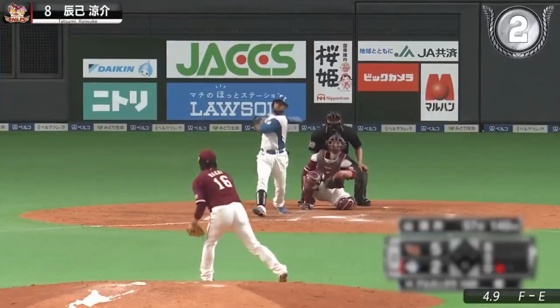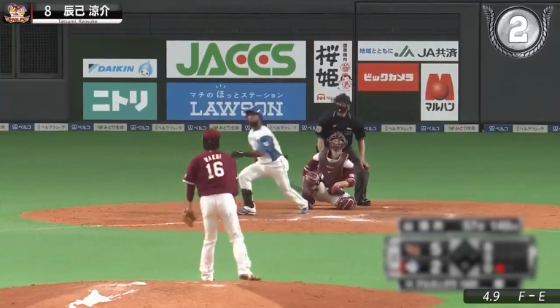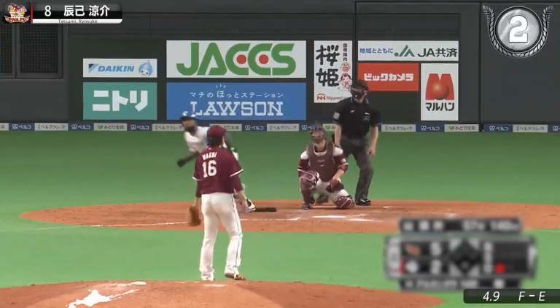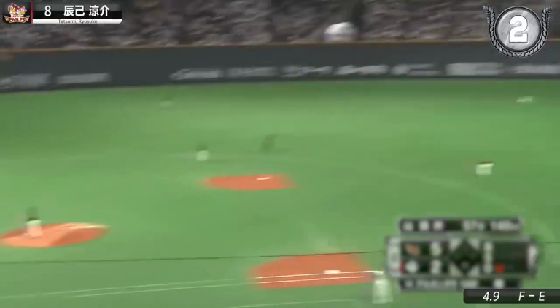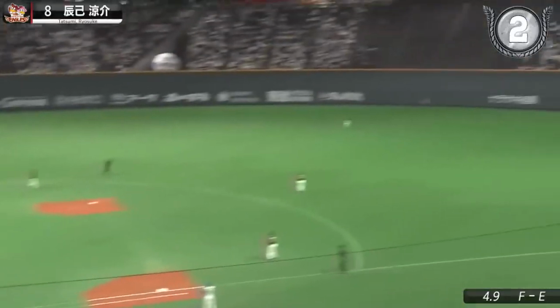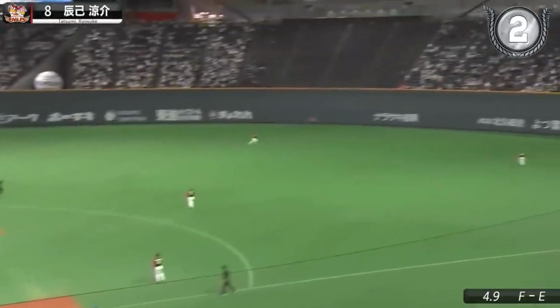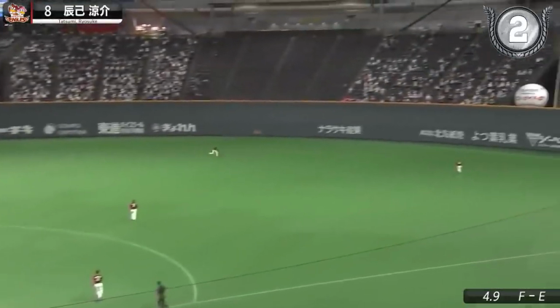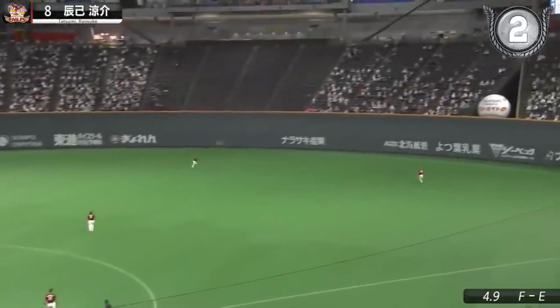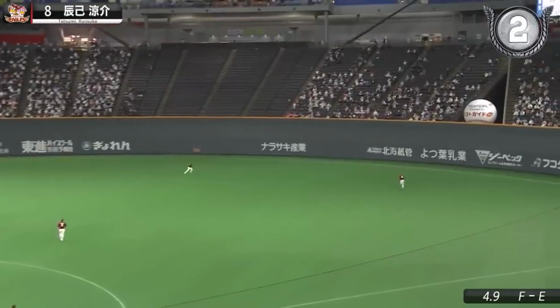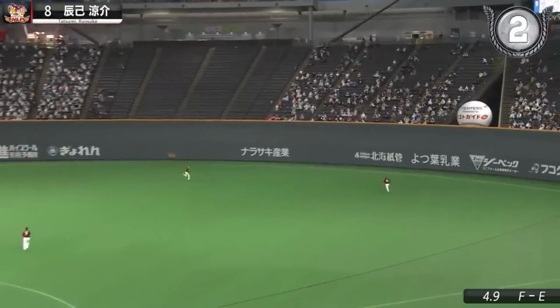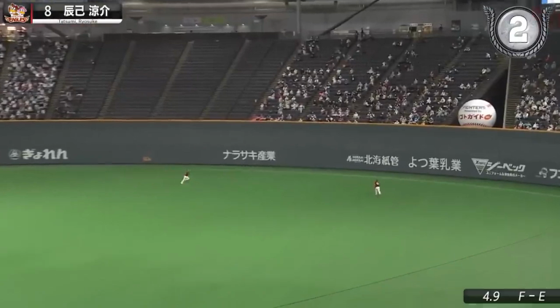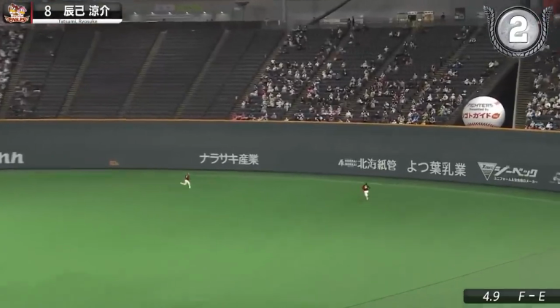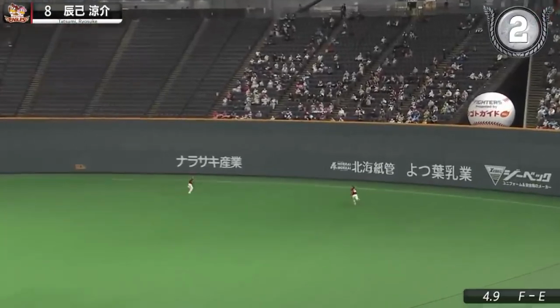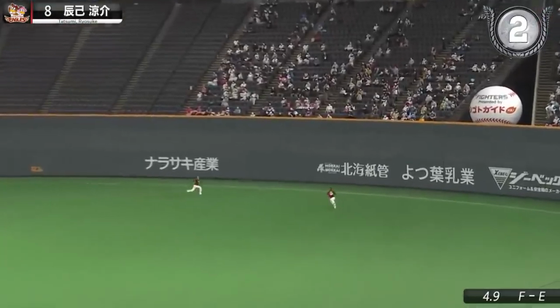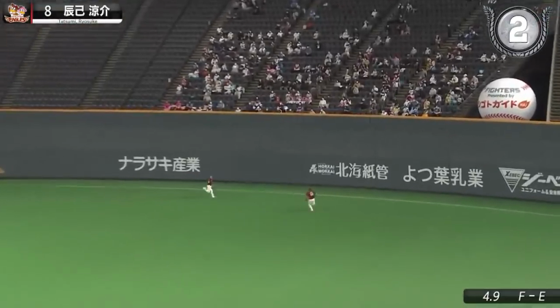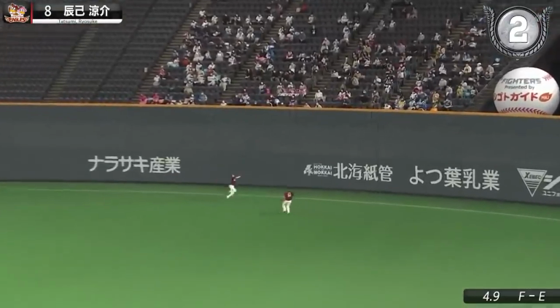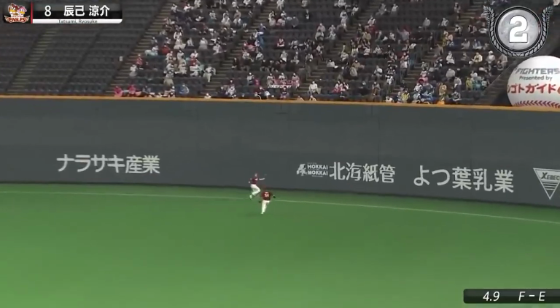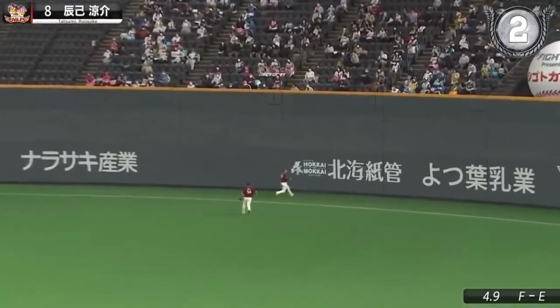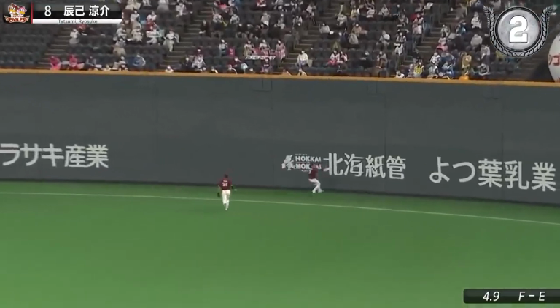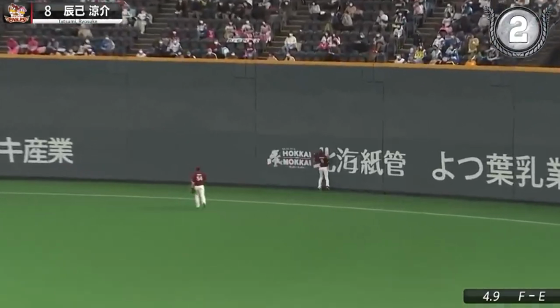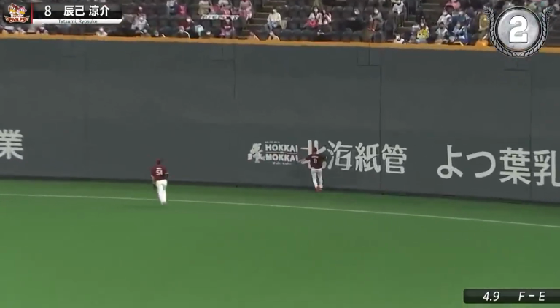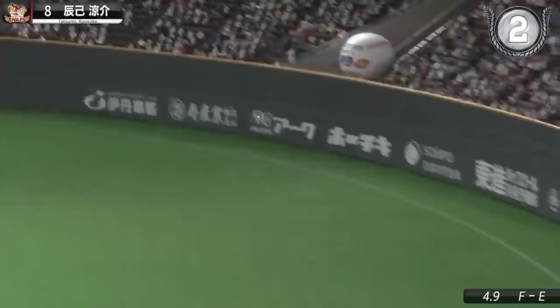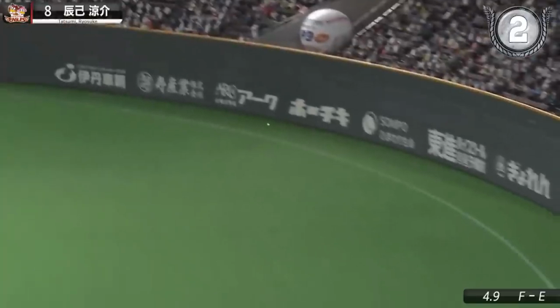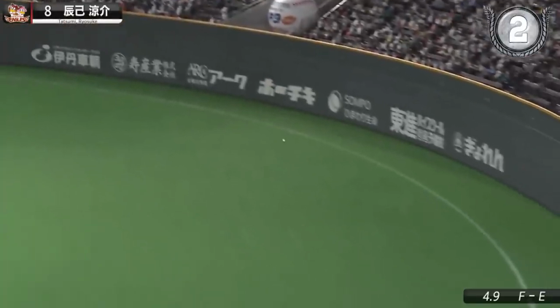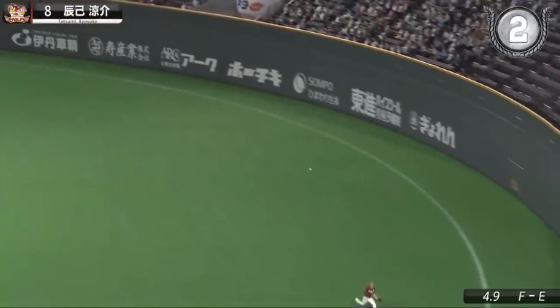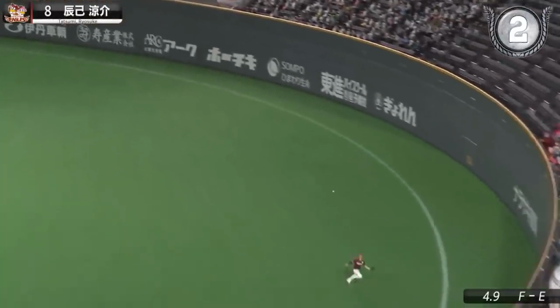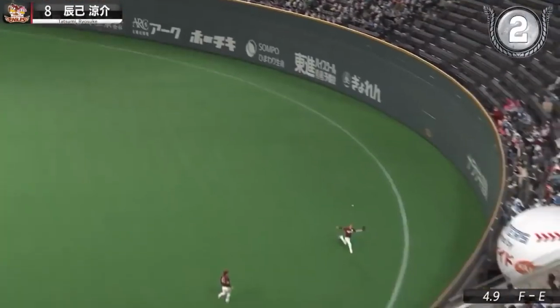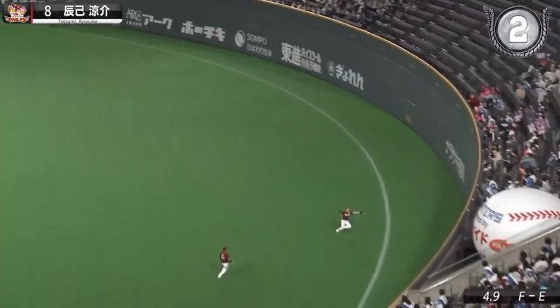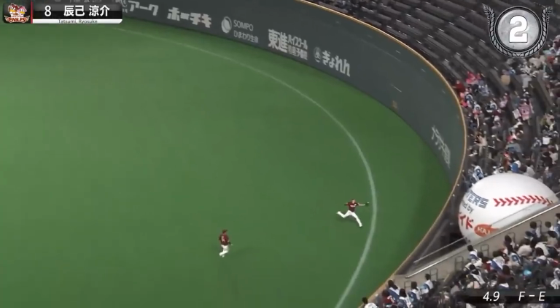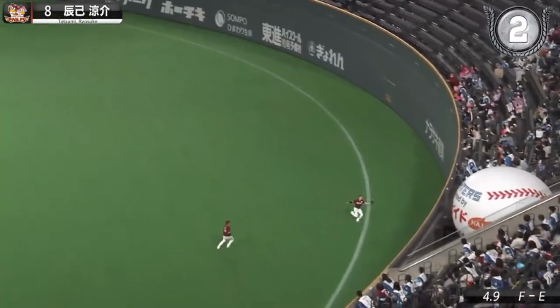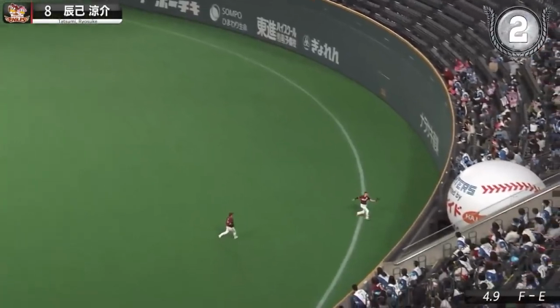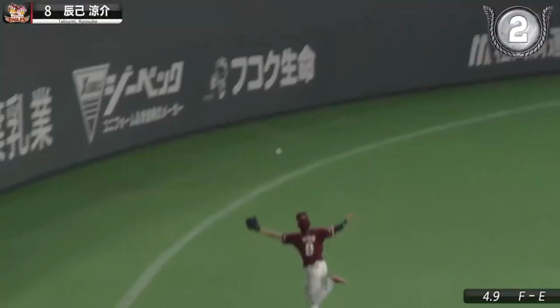You have to be impressed at the amount of ground Tatsumi covers in his second clip this week, from shallow center to the warning track — outstretched arm and everything.